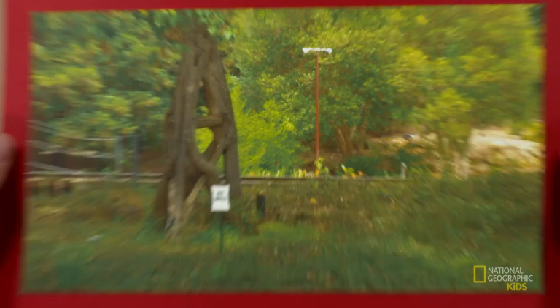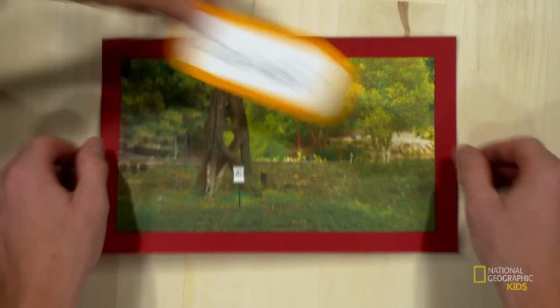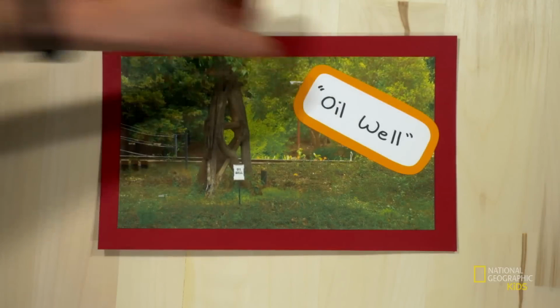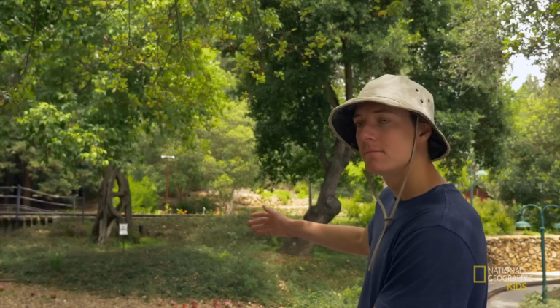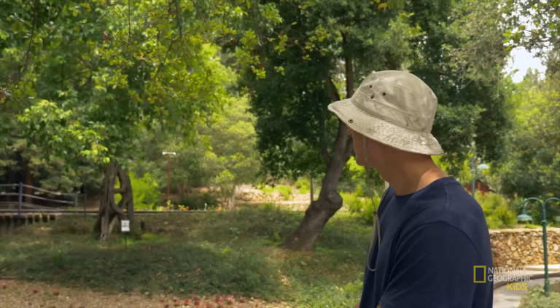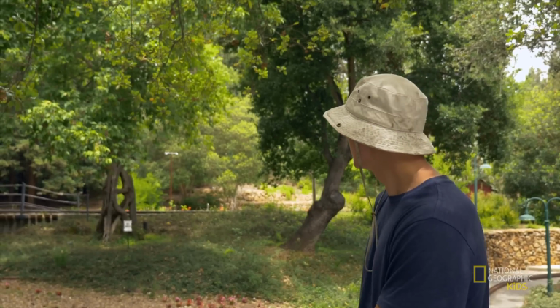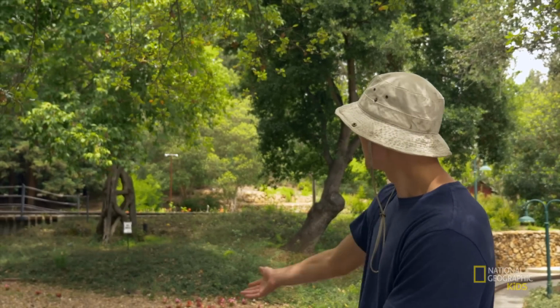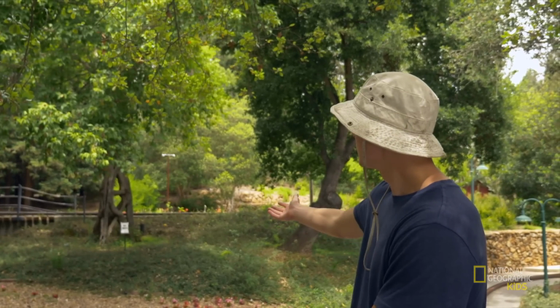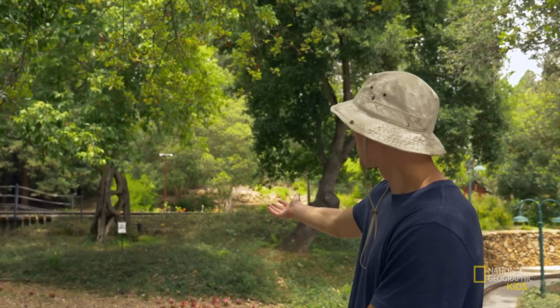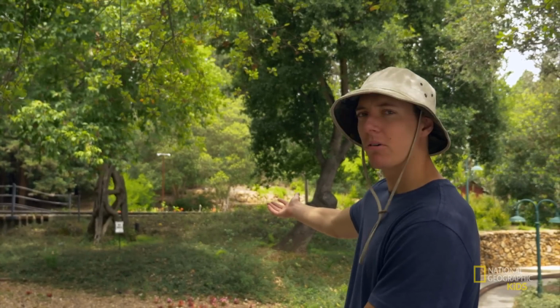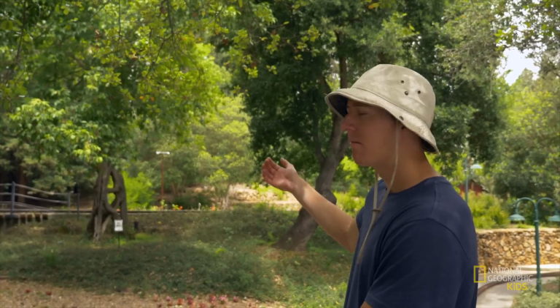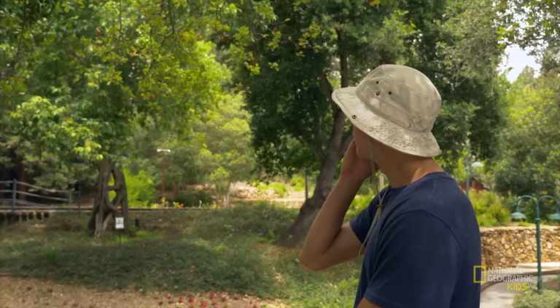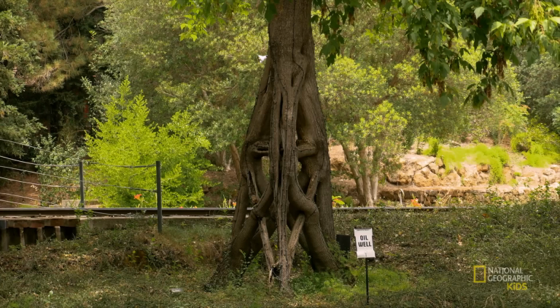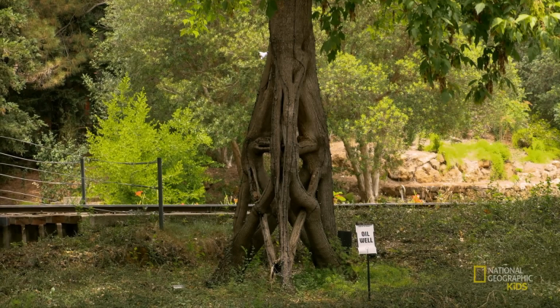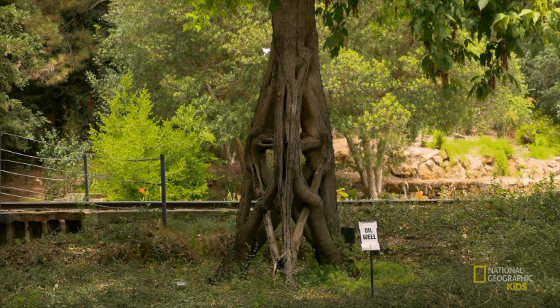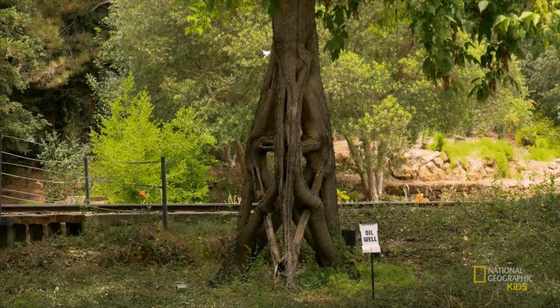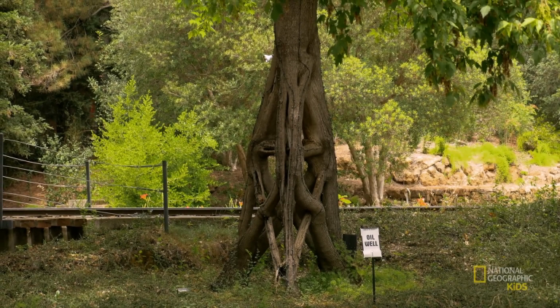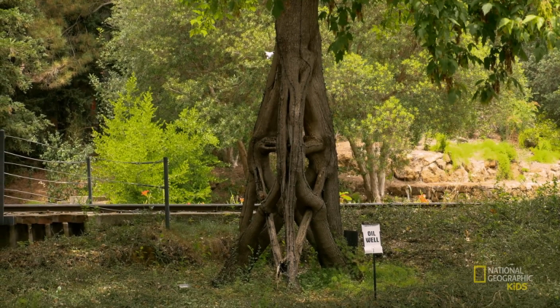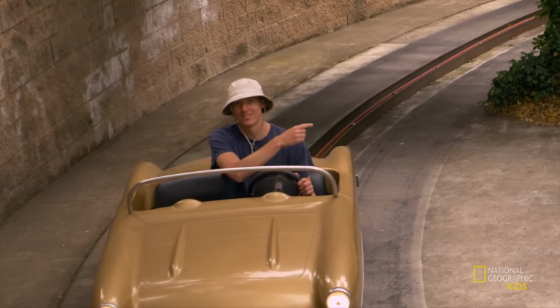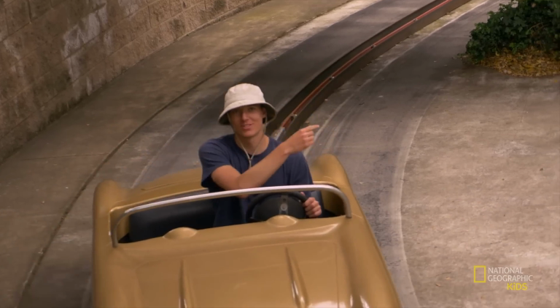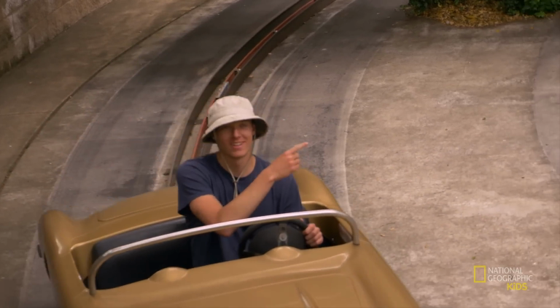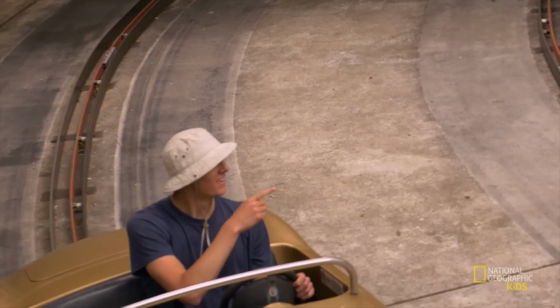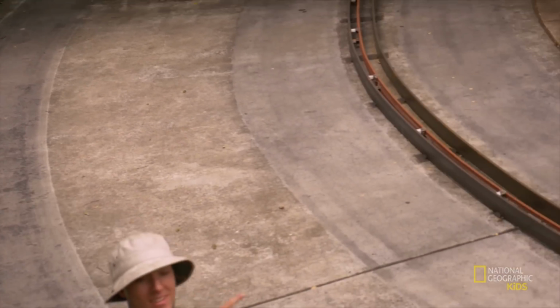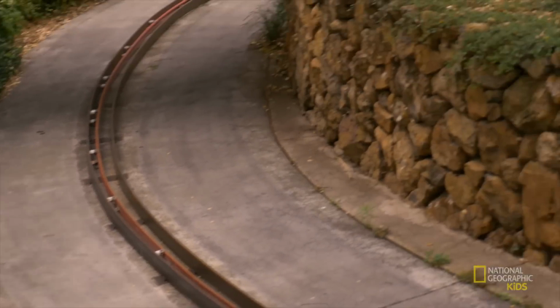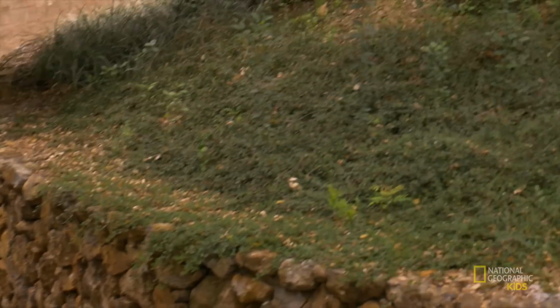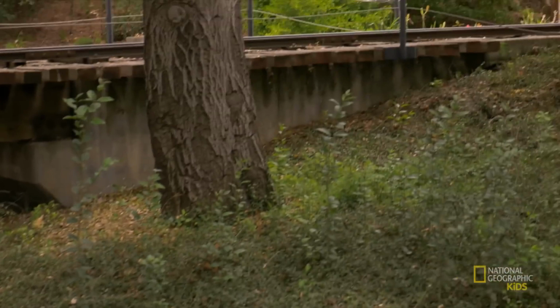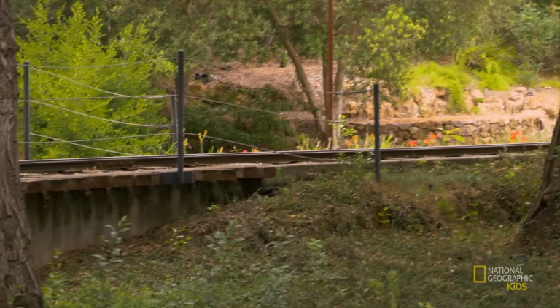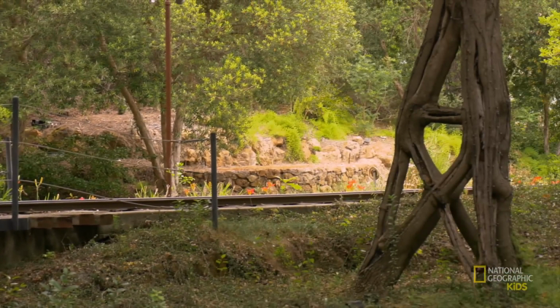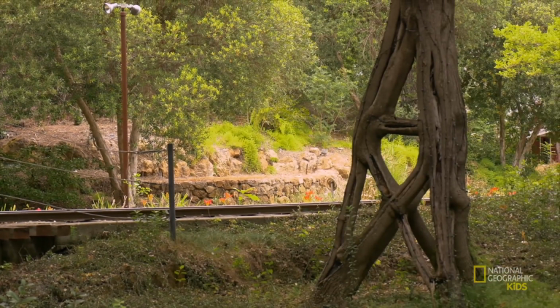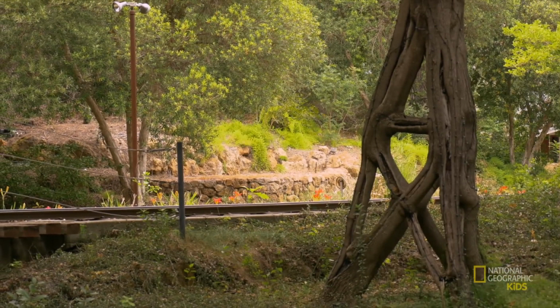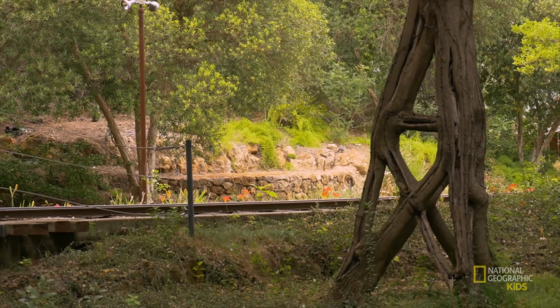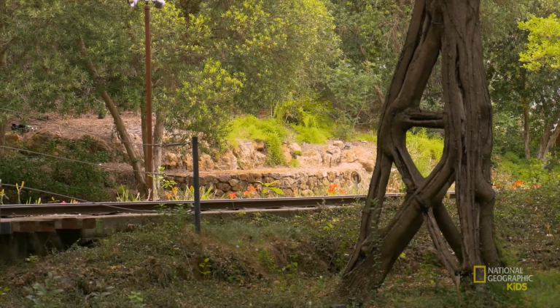Next up is the oil well. Perched on an island amongst the beautifully landscaped south county back roads racetrack, this bad boy doesn't suck liquid gold out of the ground, but instead greets excited speedsters as they round the final turn and race towards the imaginary checkered flag at the ride's end.